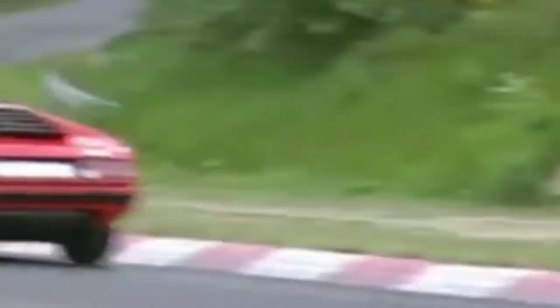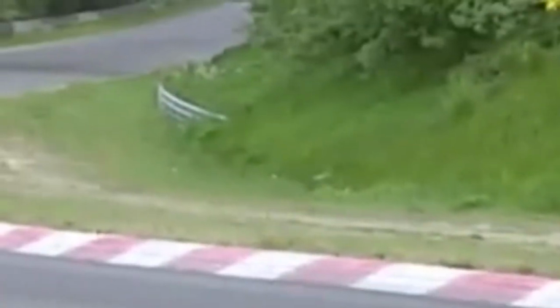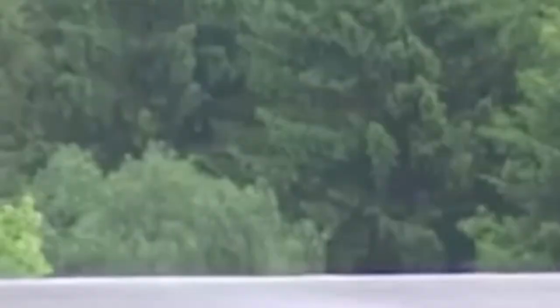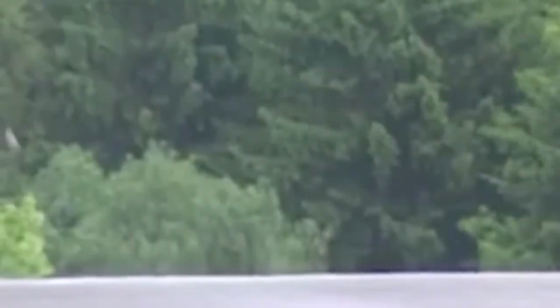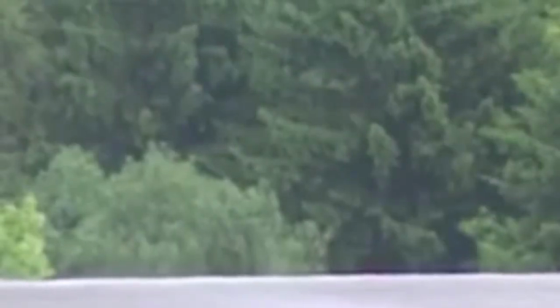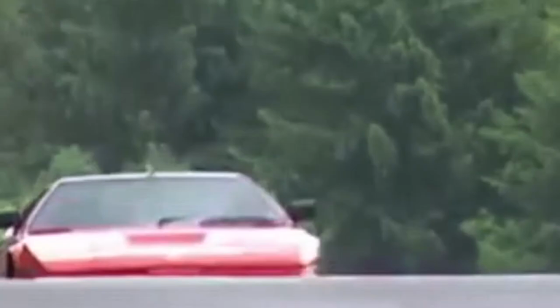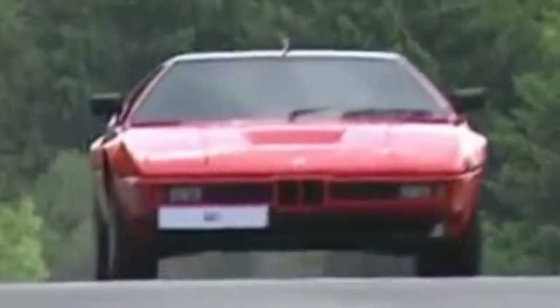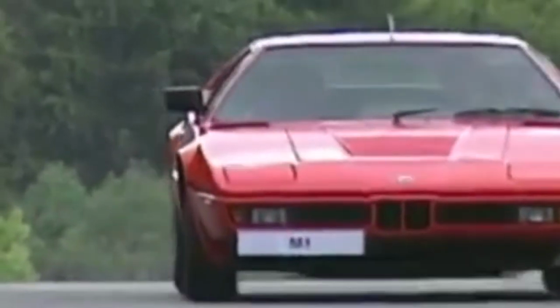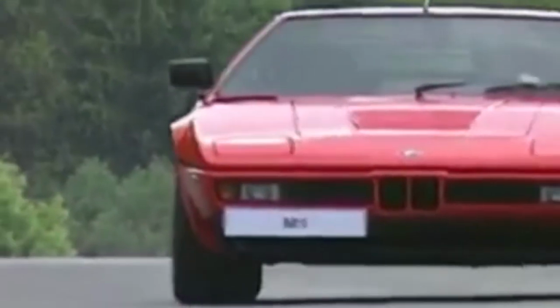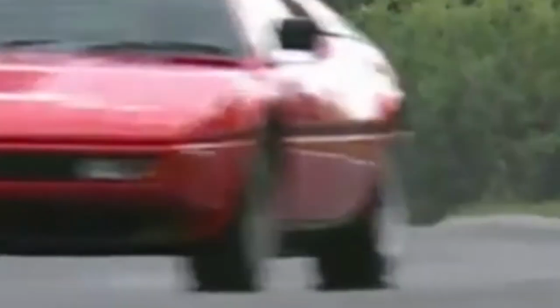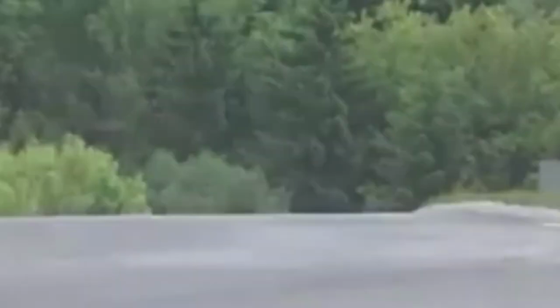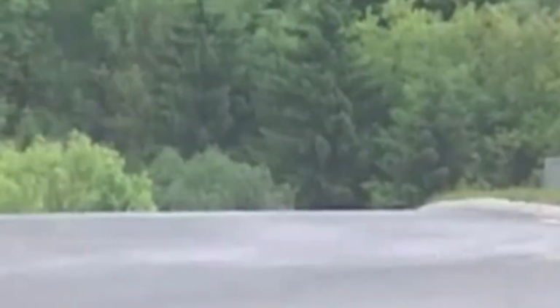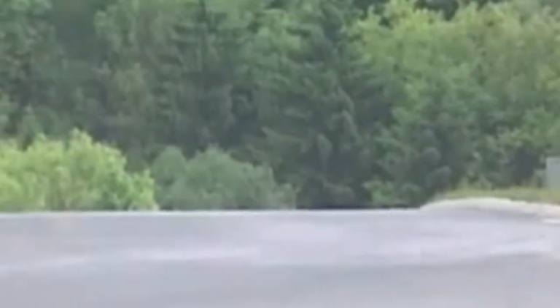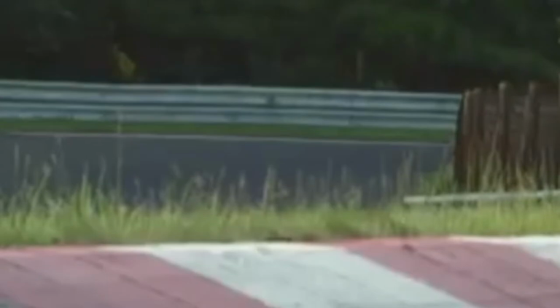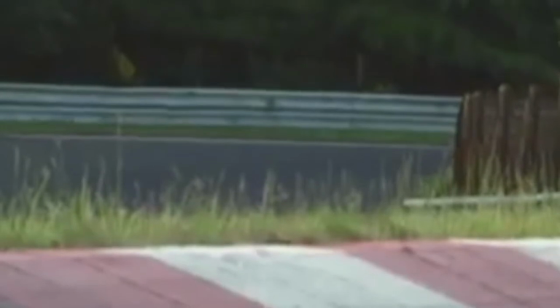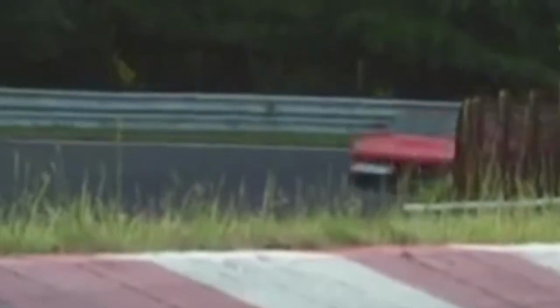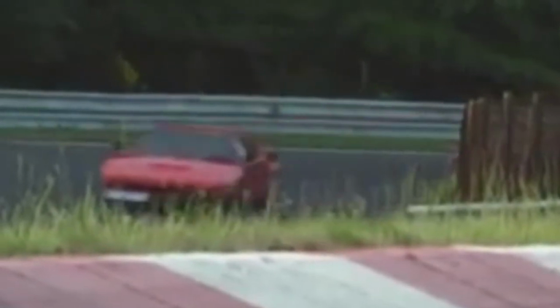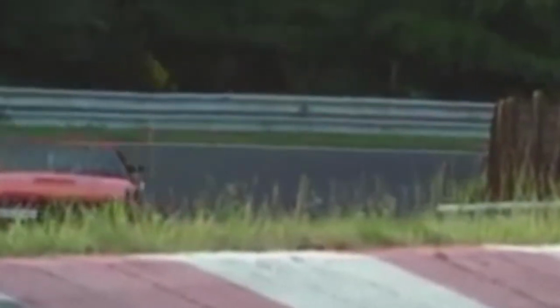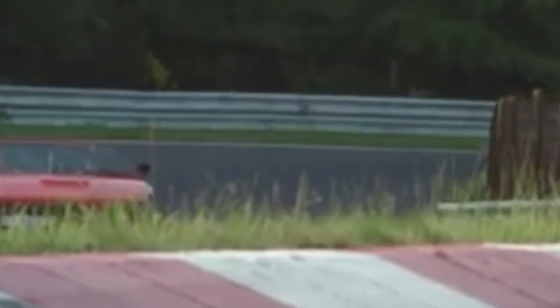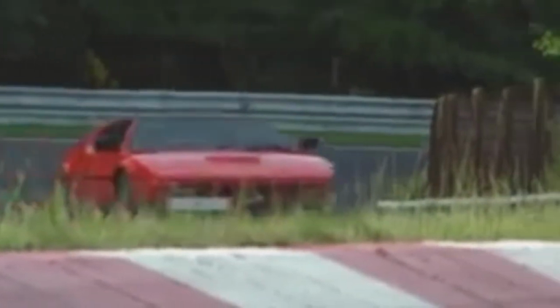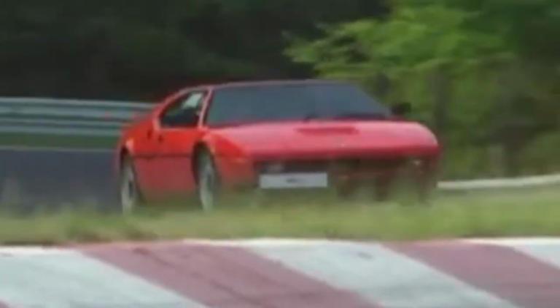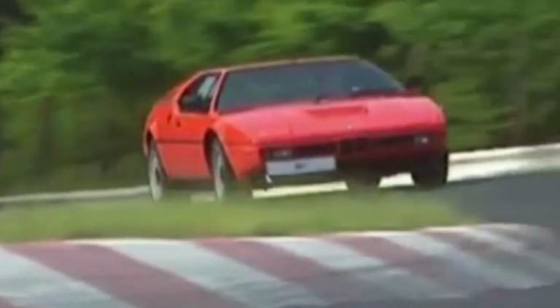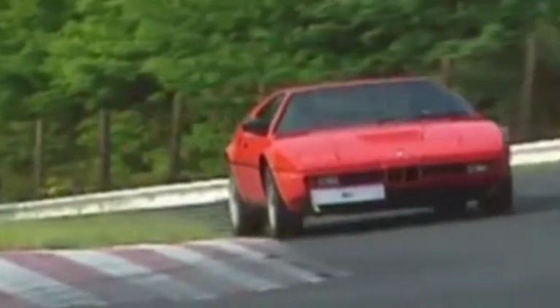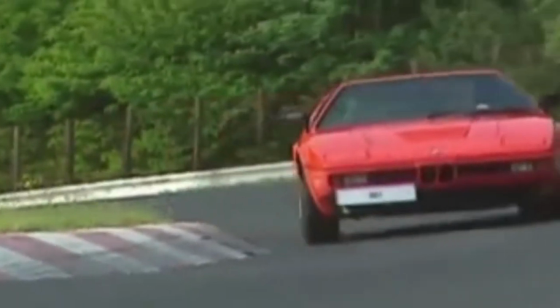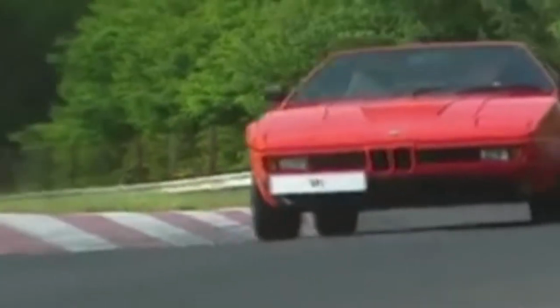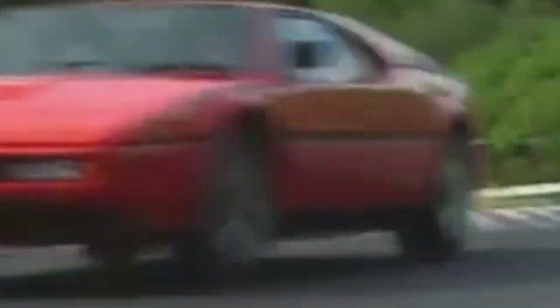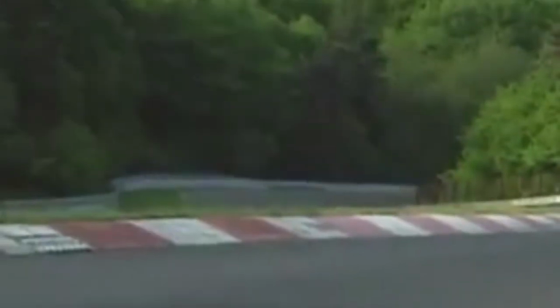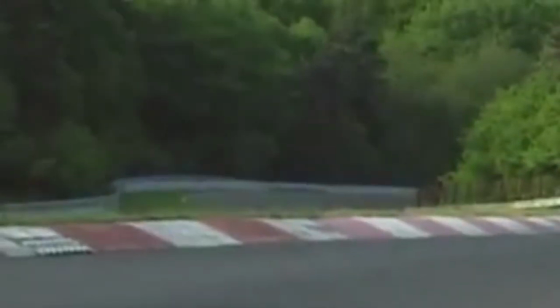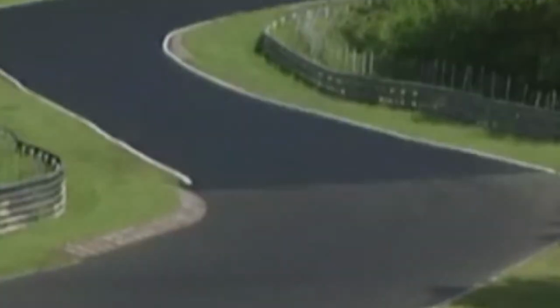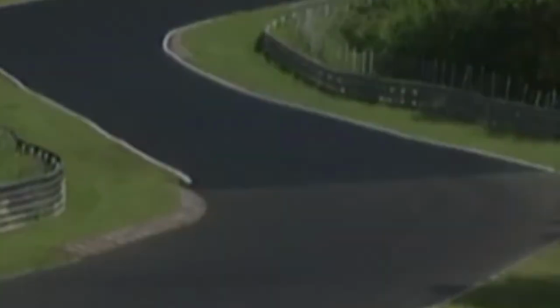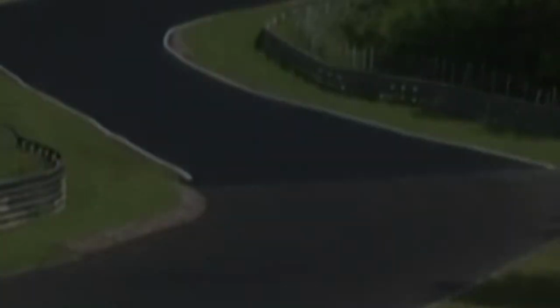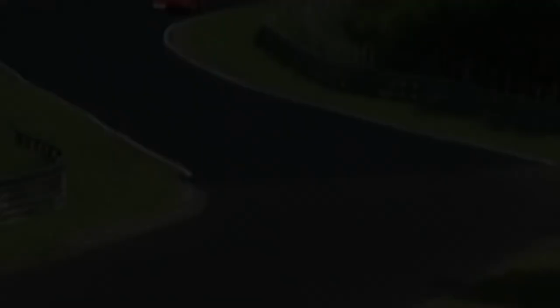Not only is the M1 BMW's first mid-engined car, it is also the world's first mid-engined mass-produced vehicle. Additionally, it is also the first vehicle designed entirely by BMW's famed motorsports division.